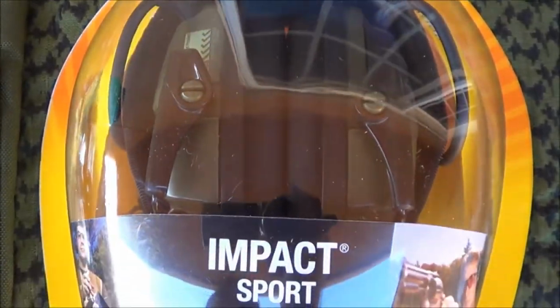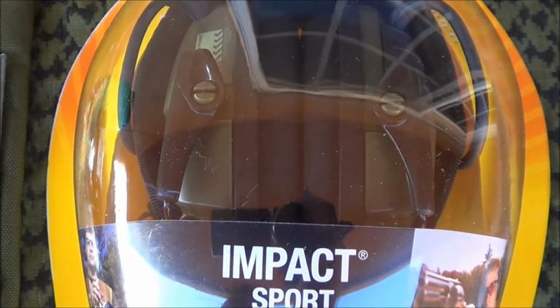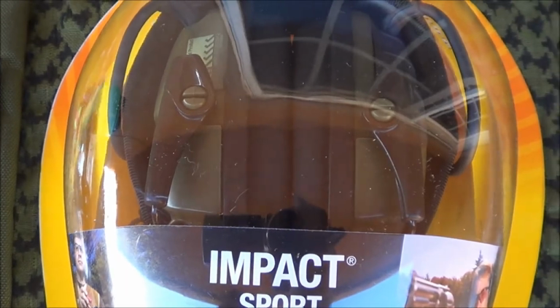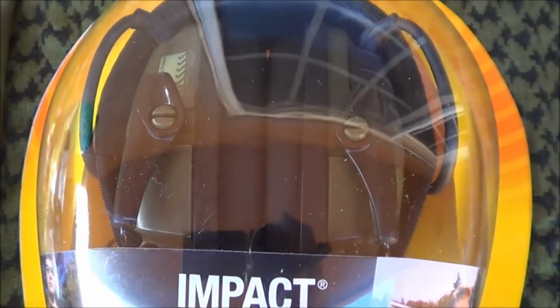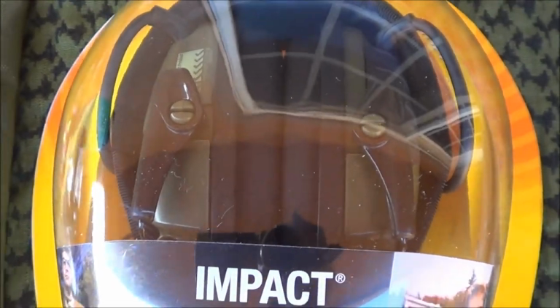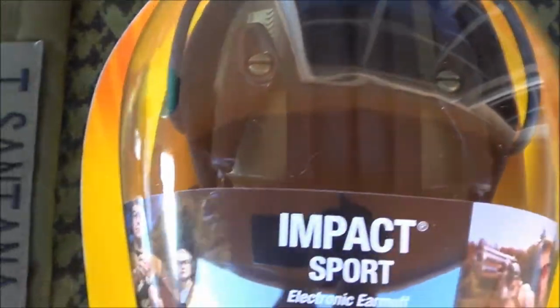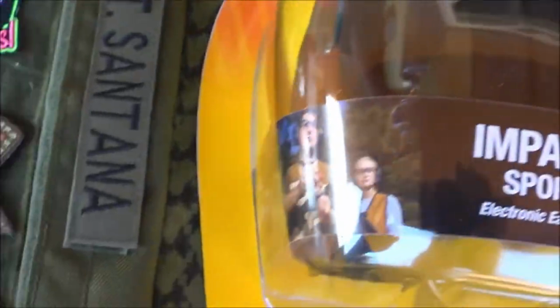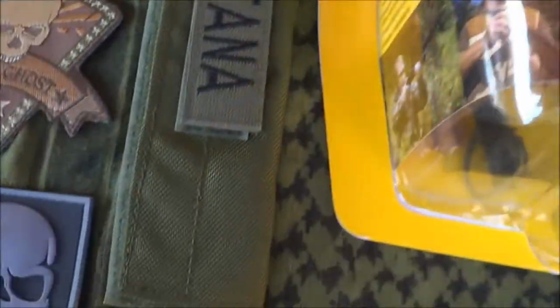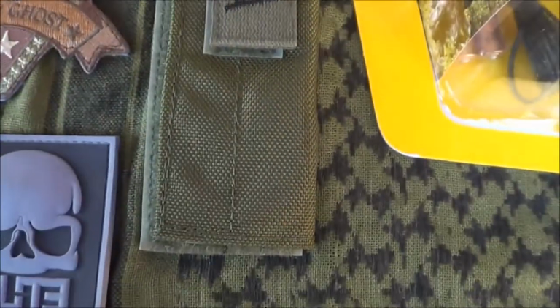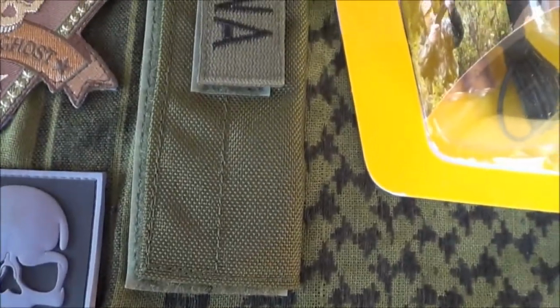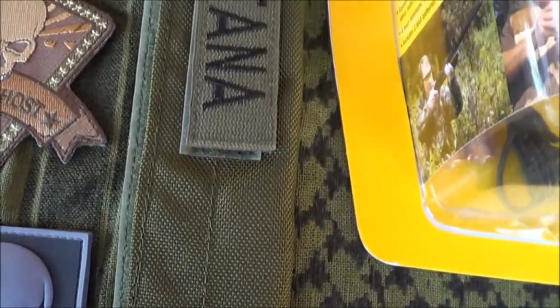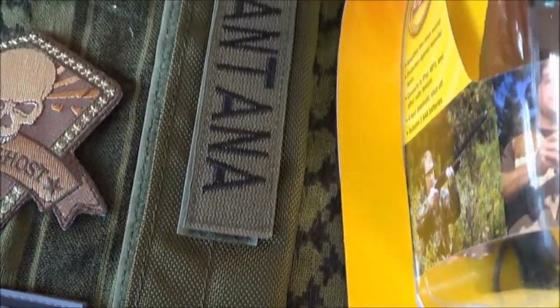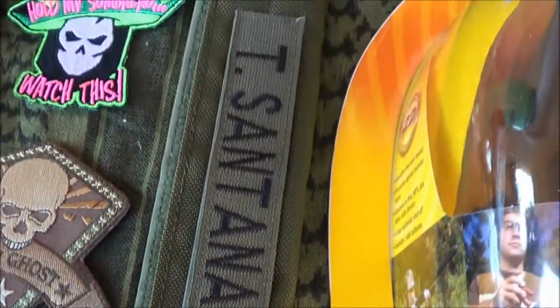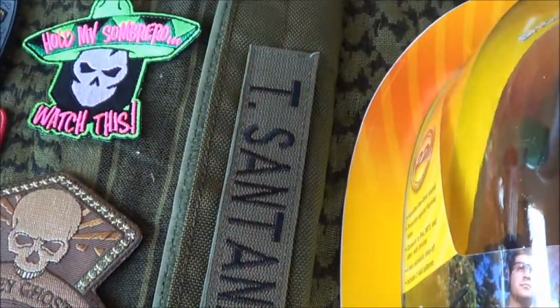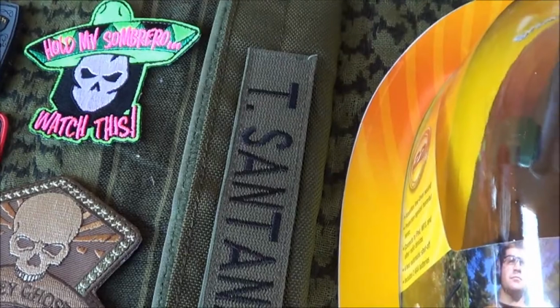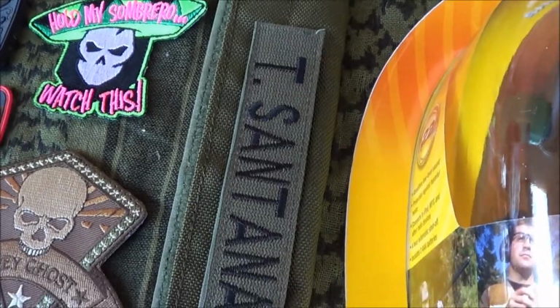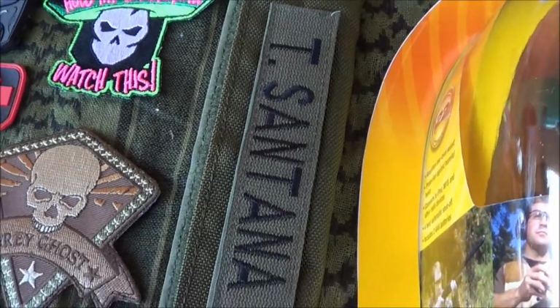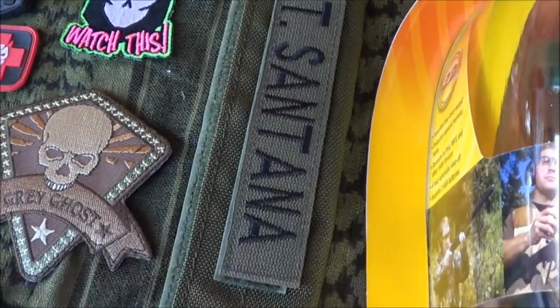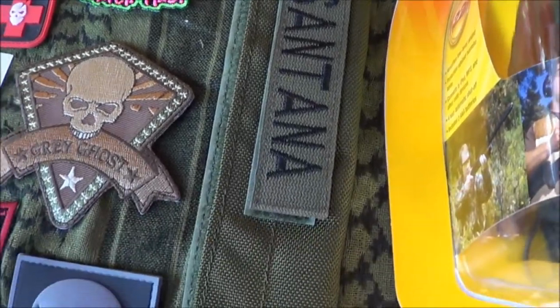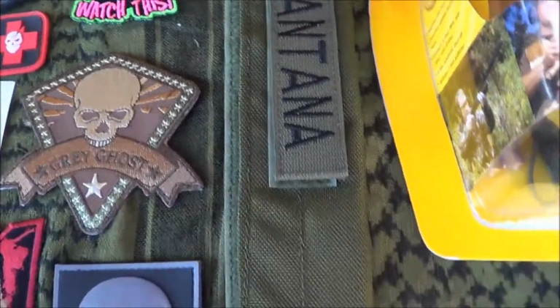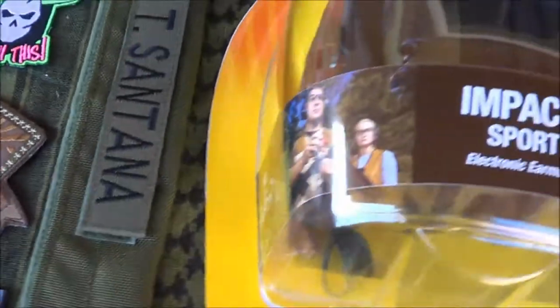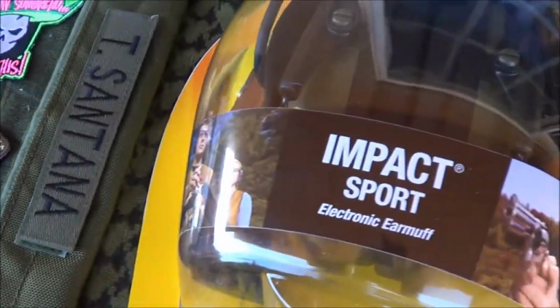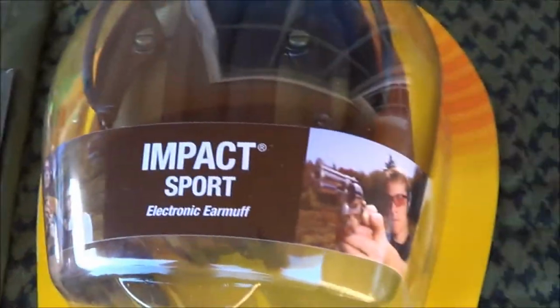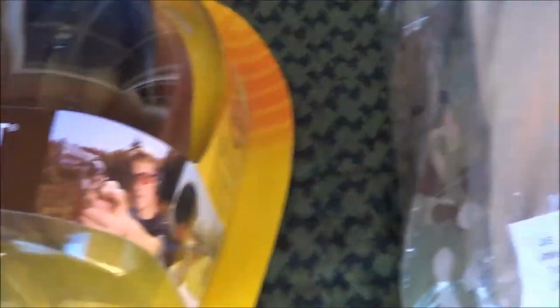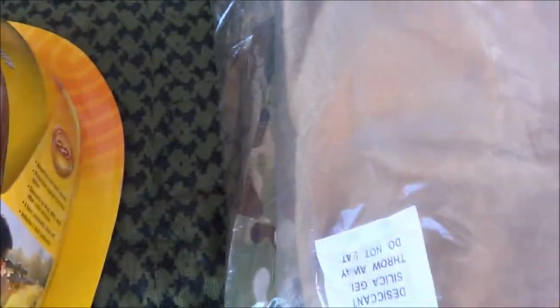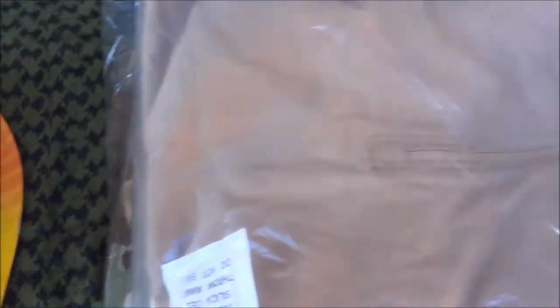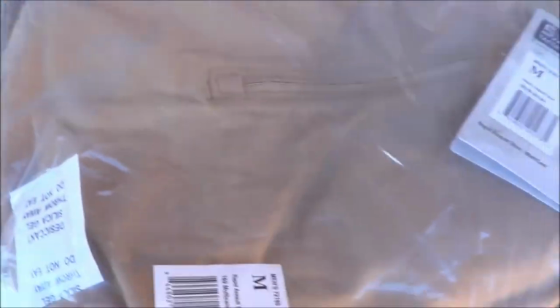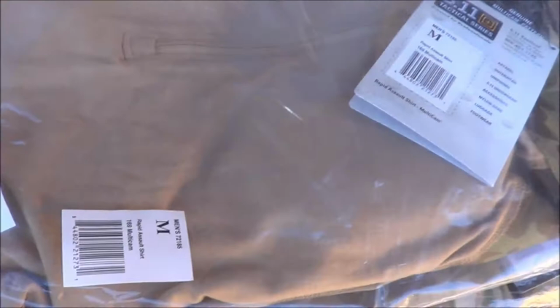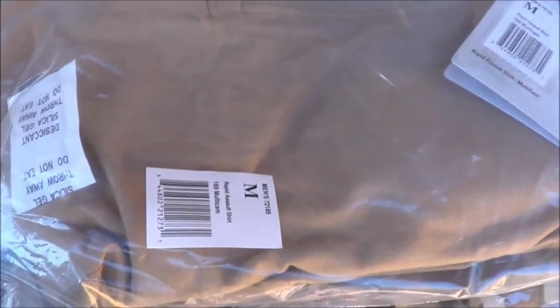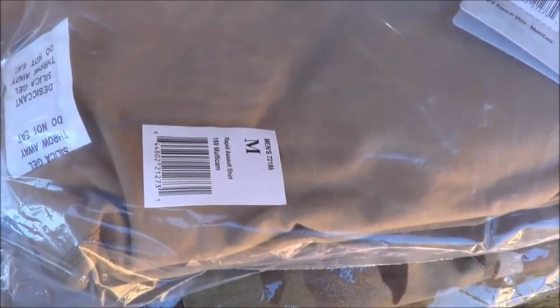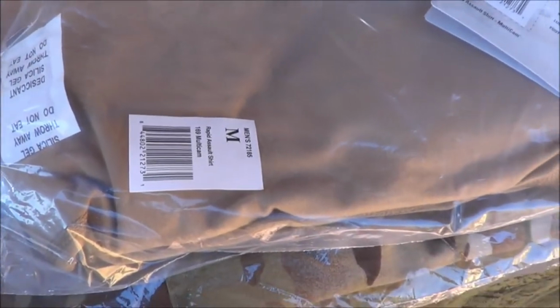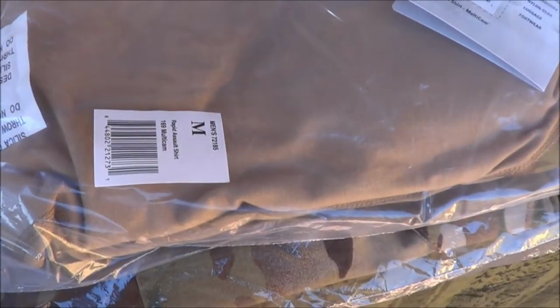I got these Howard Leight Impact Sport electronic earmuffs, and I got the wraps for the earmuffs from SOE Tactical Gear. I got the name tape — I think I got it on eBay, not sure.